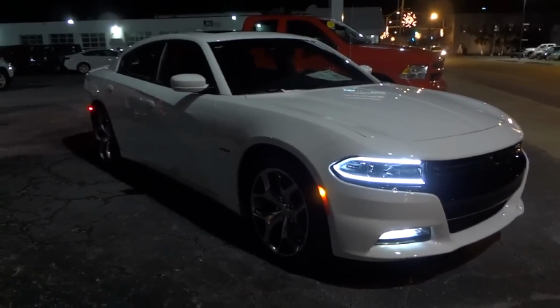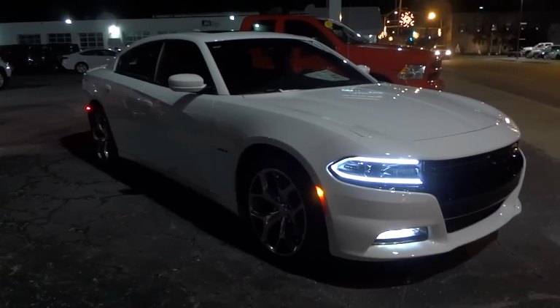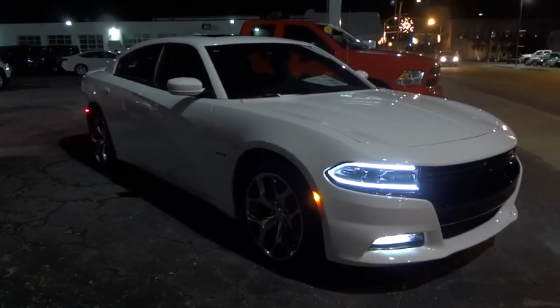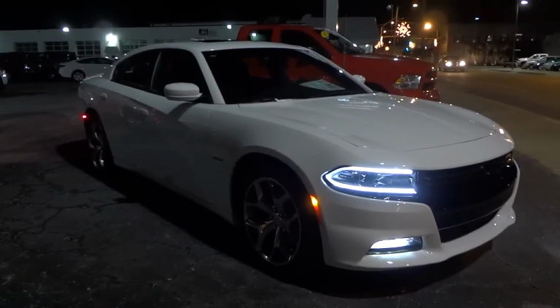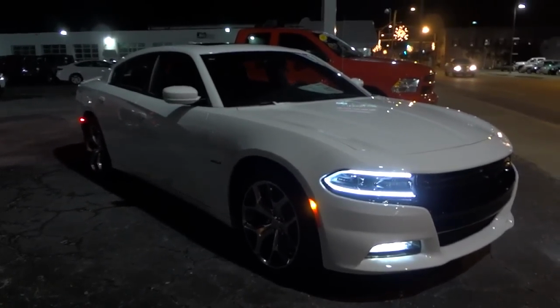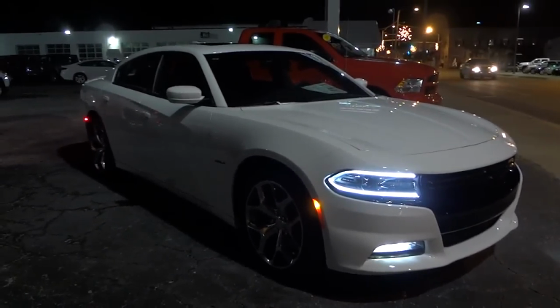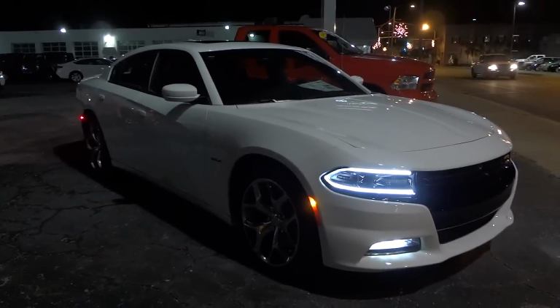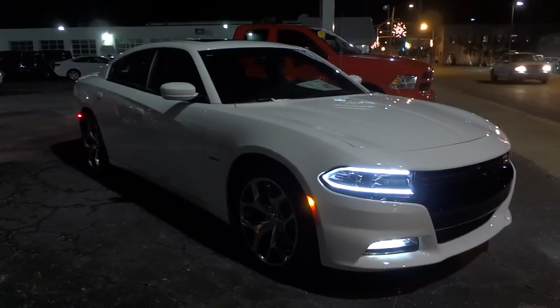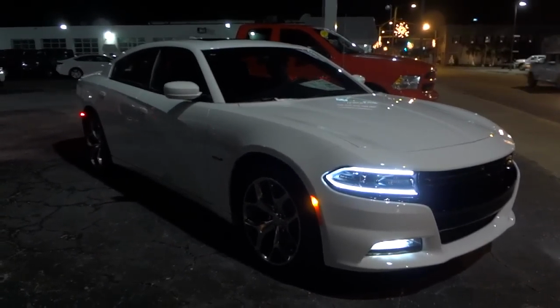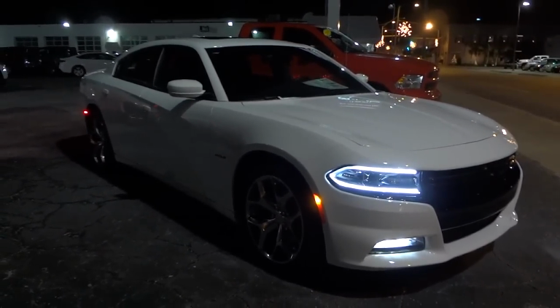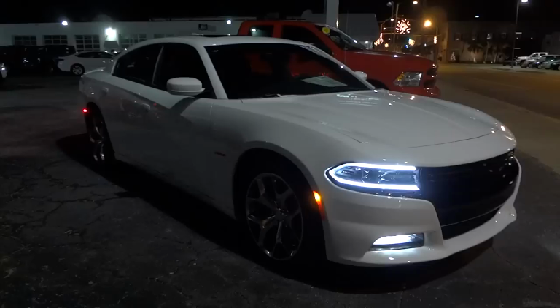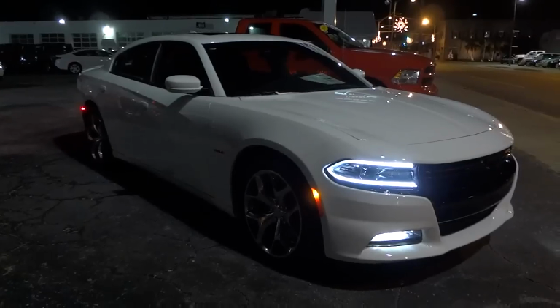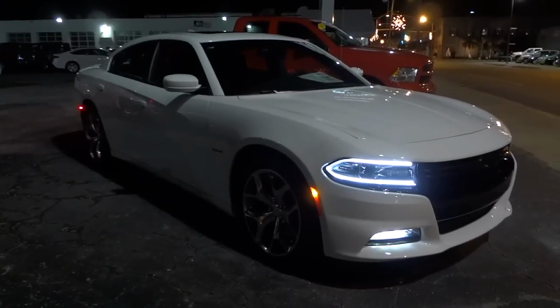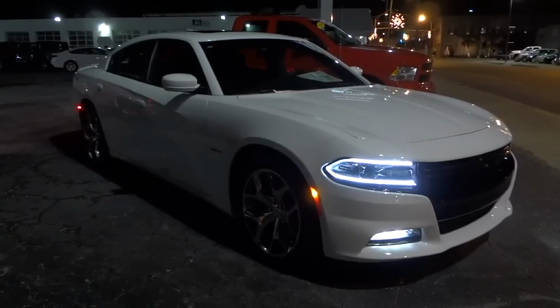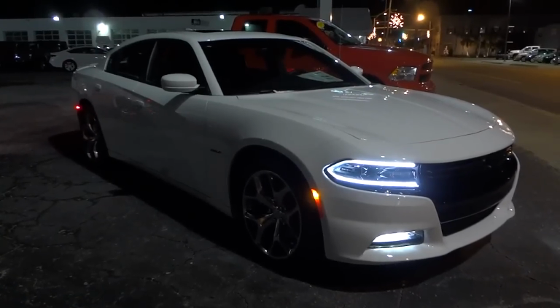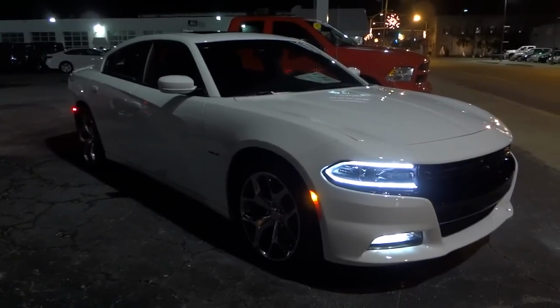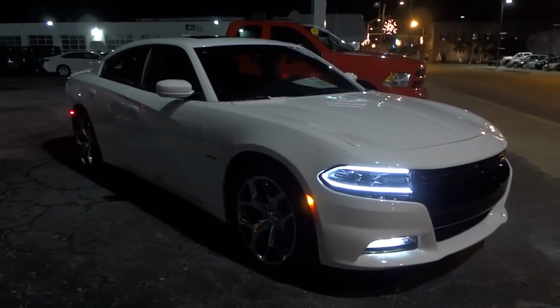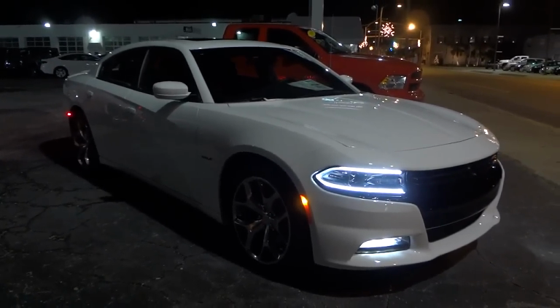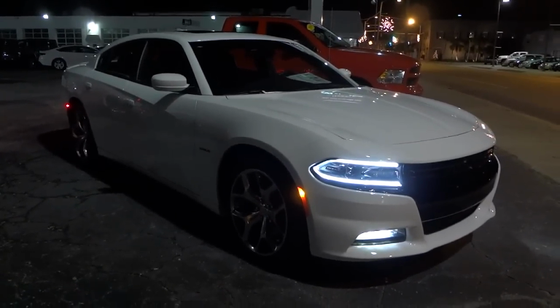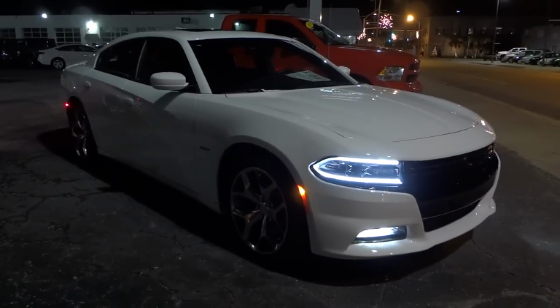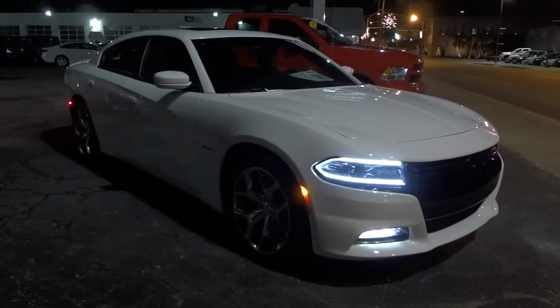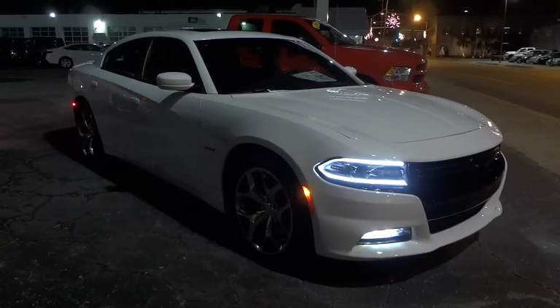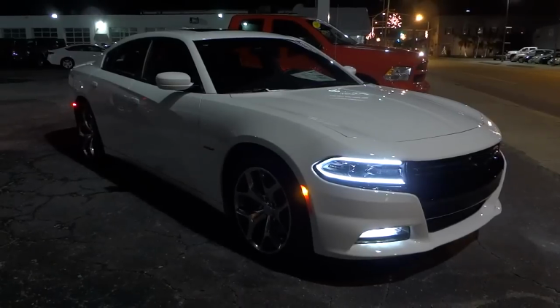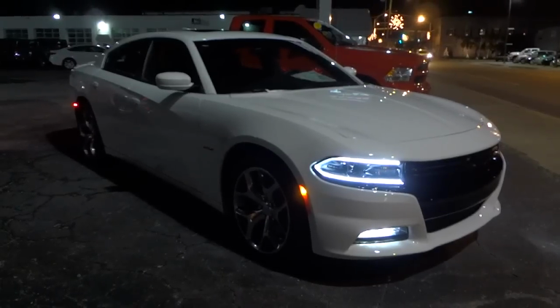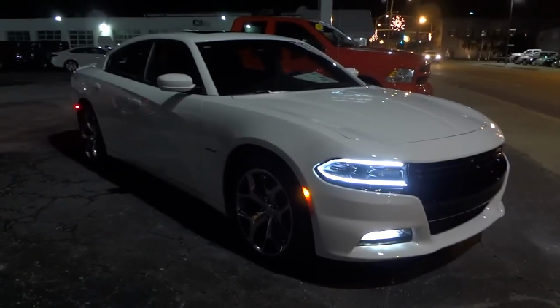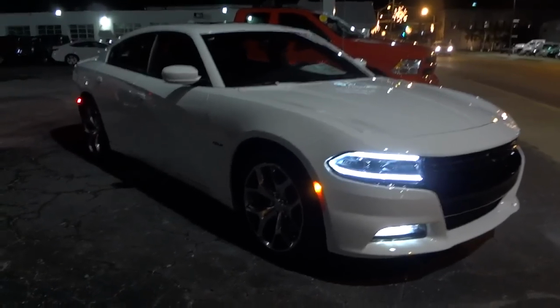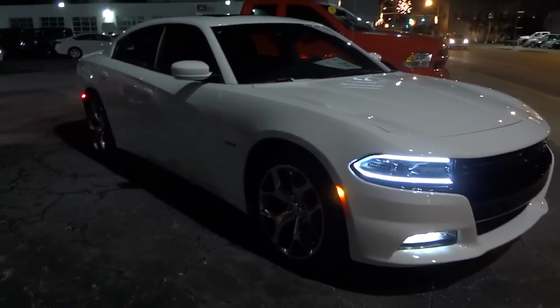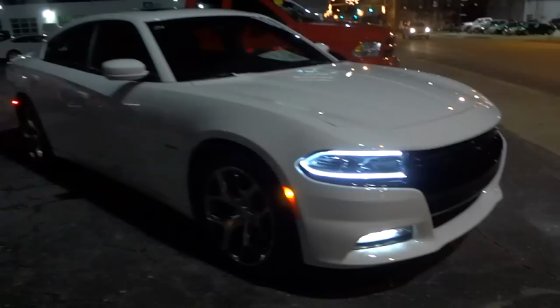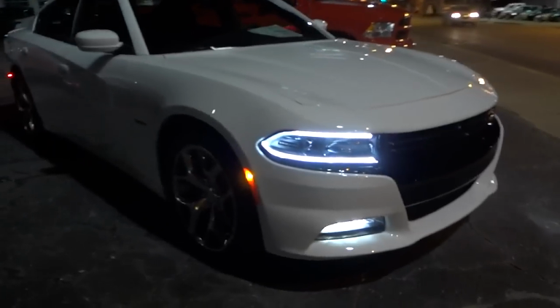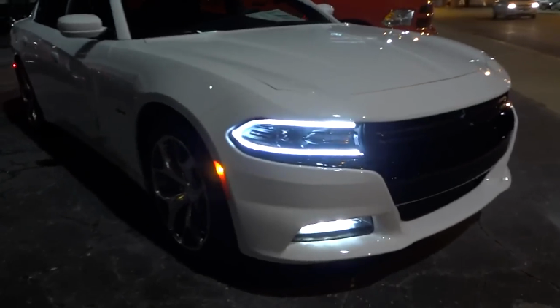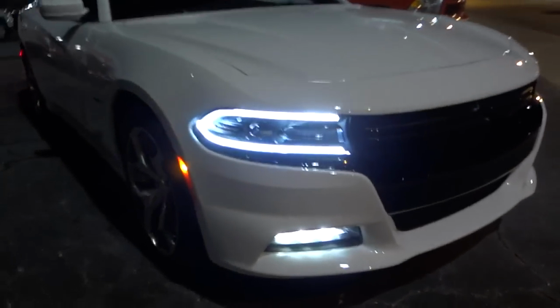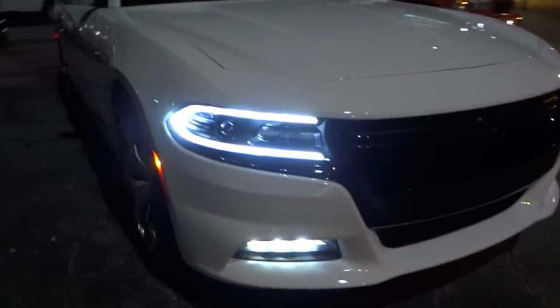Hey, this is Mike. It's not super dark out here, but this is about as best as I'm going to get right now as far as a nighttime video on the 2015 Dodge Charger.